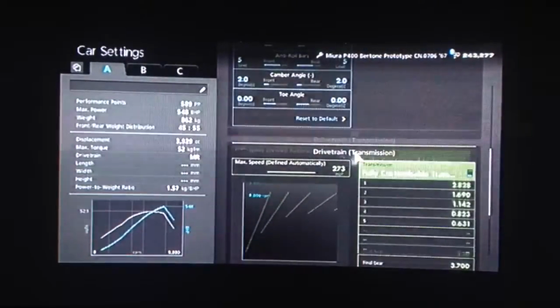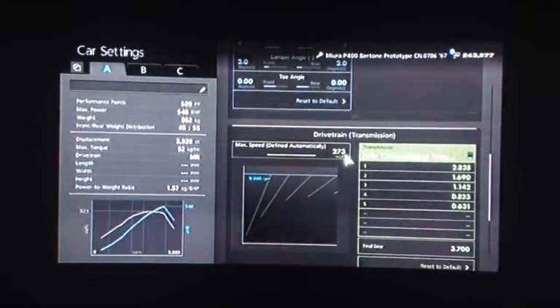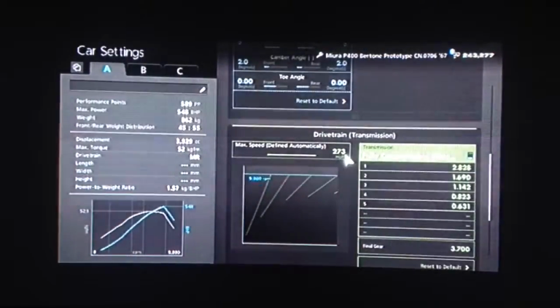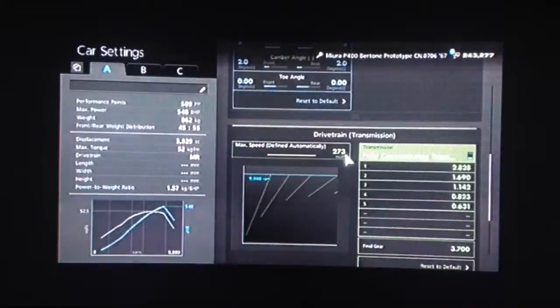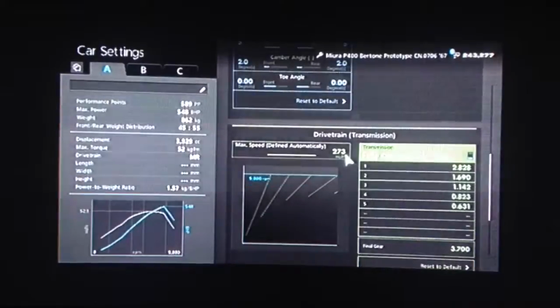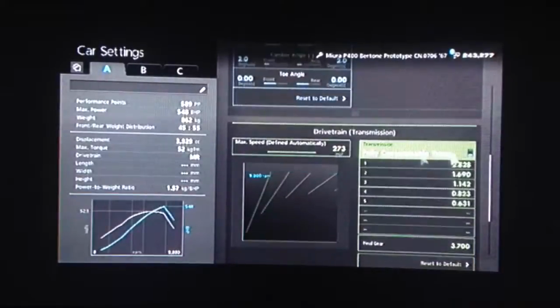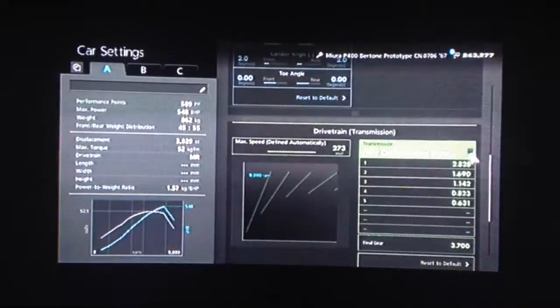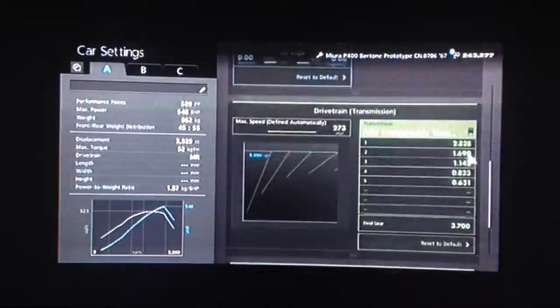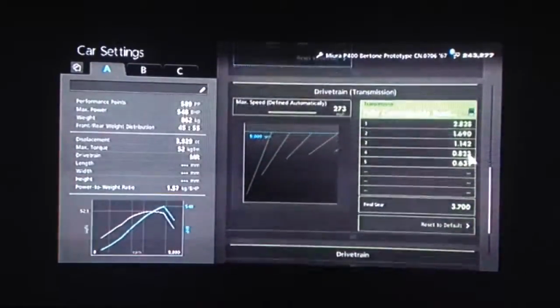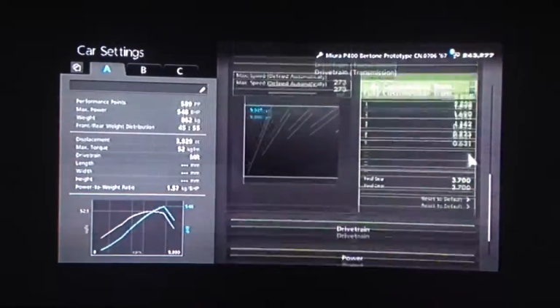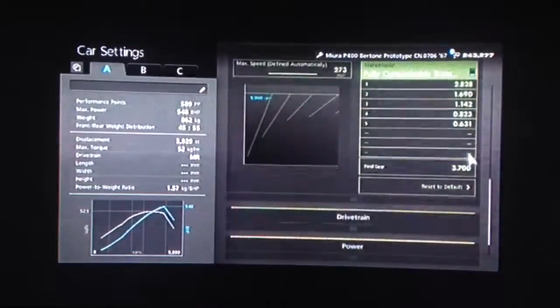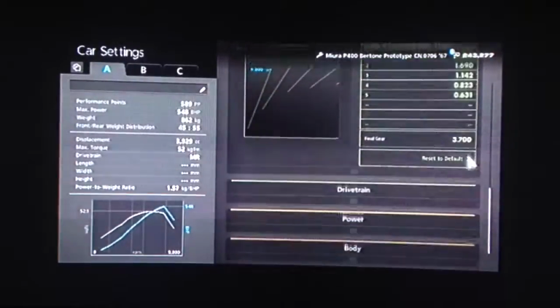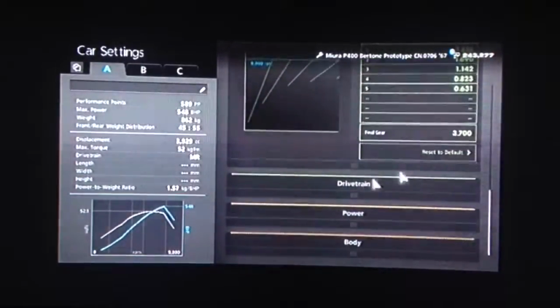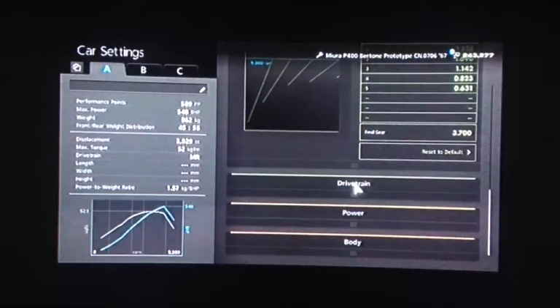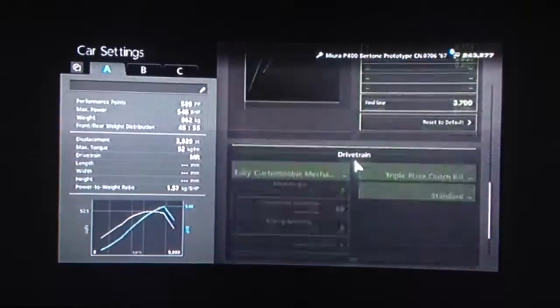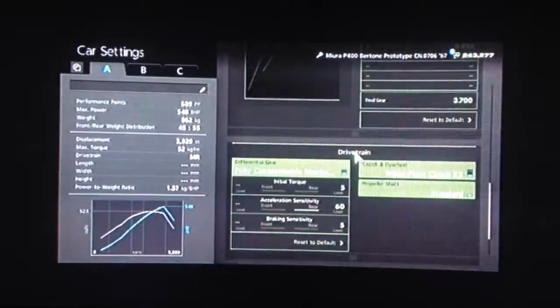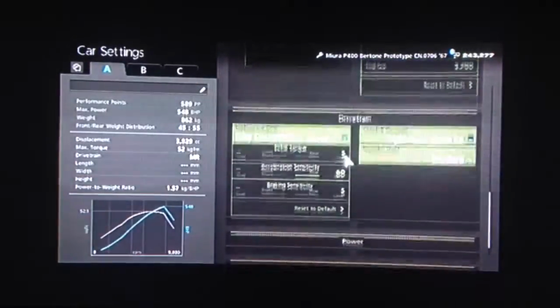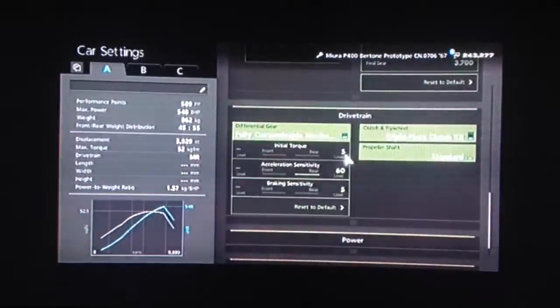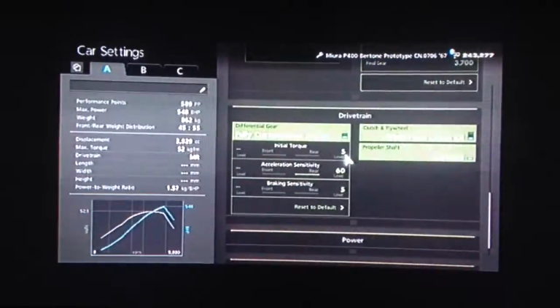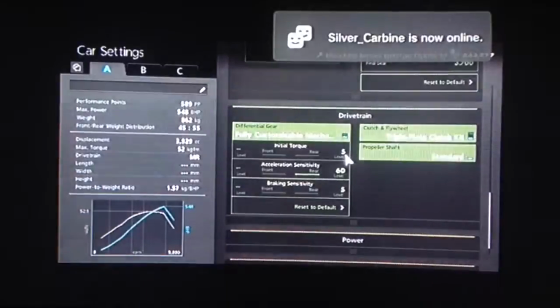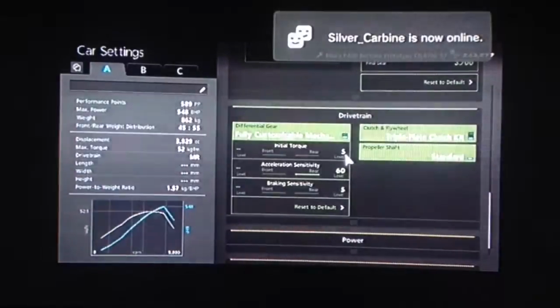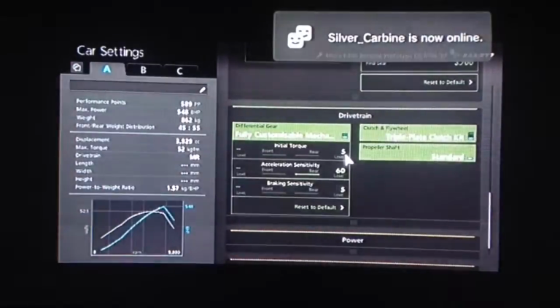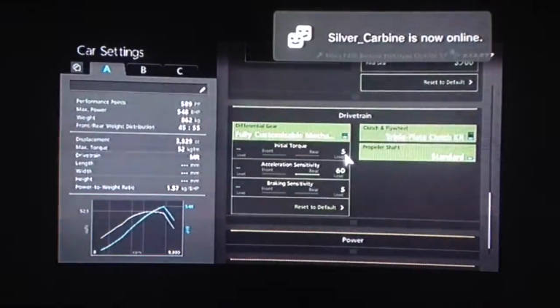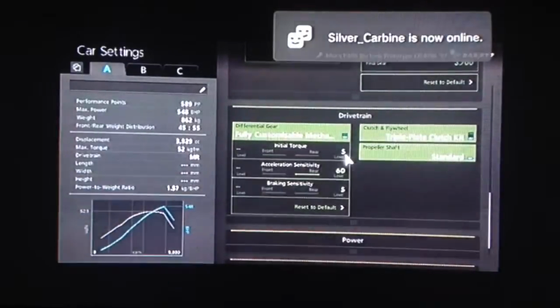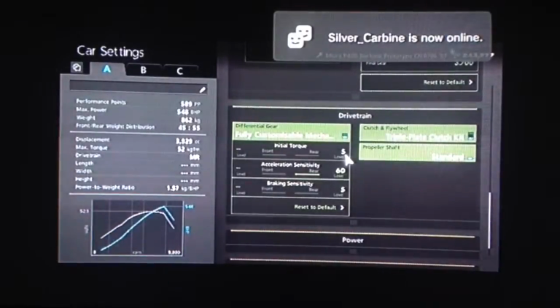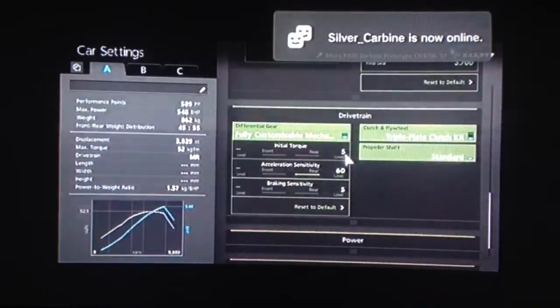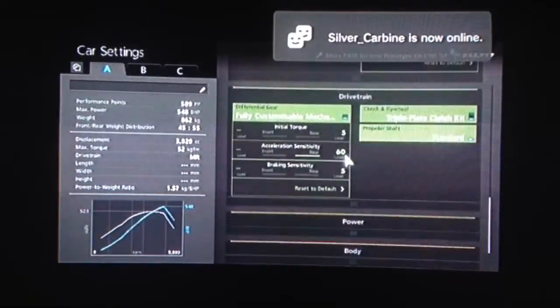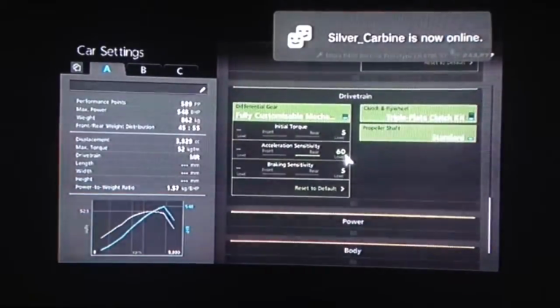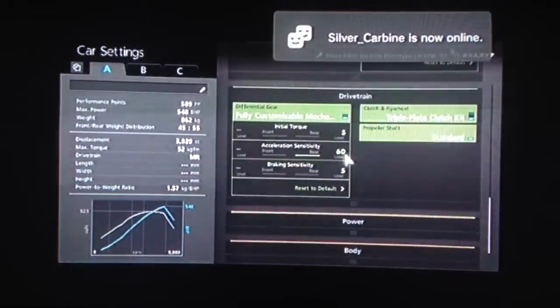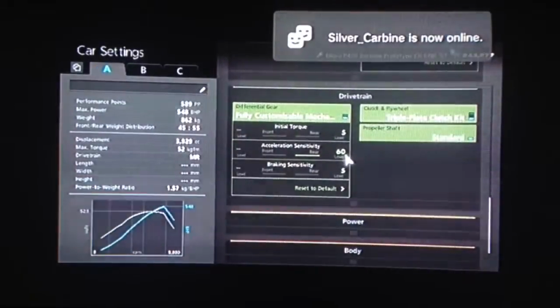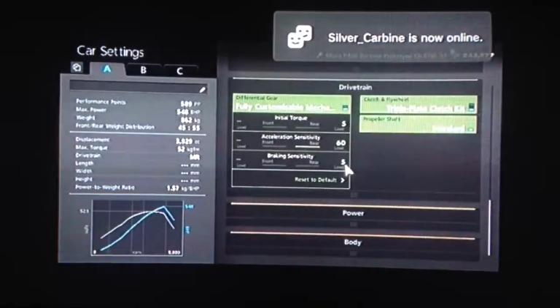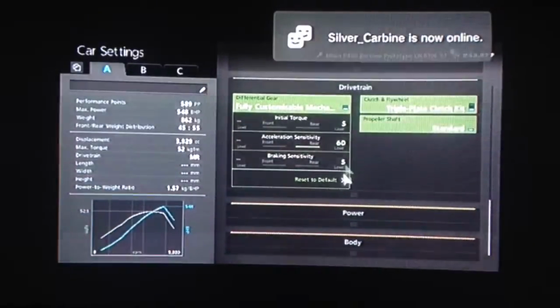For the gearbox, we've got the auto setting as high as possible, and a final drive of 3.7. For the diff, low initial torque as always to reduce wheel spin. High acceleration and low braking.